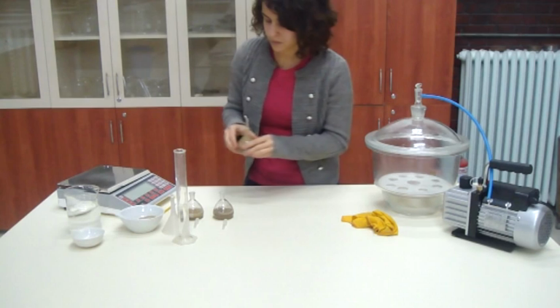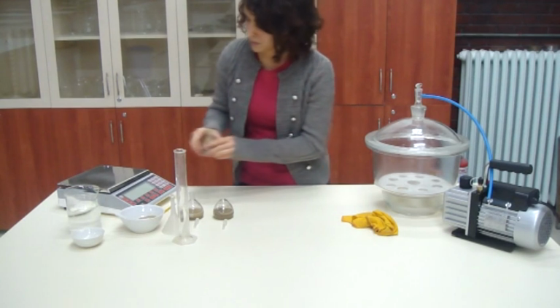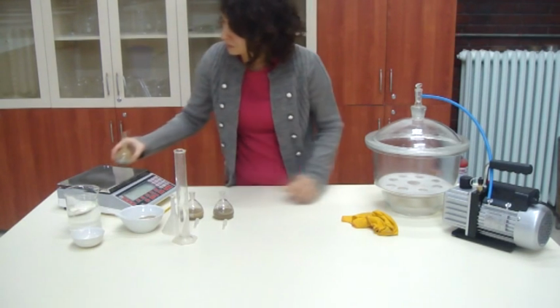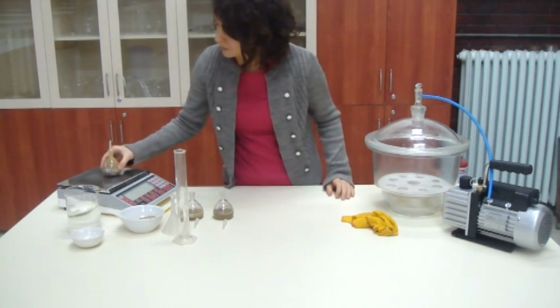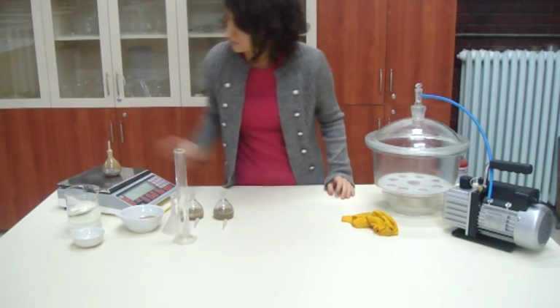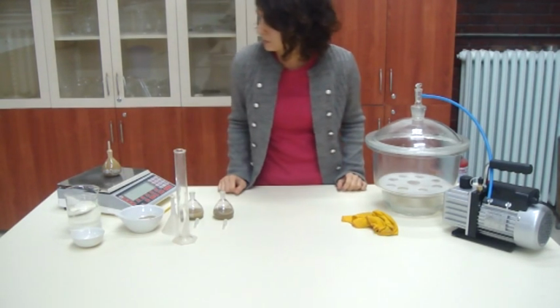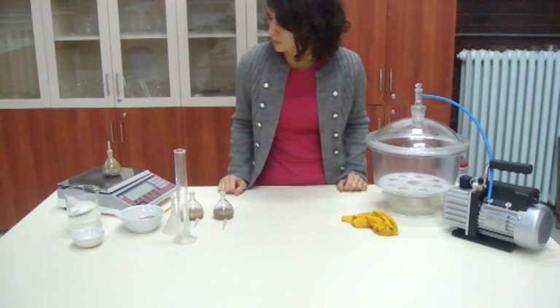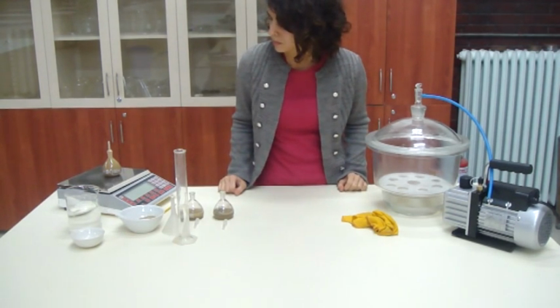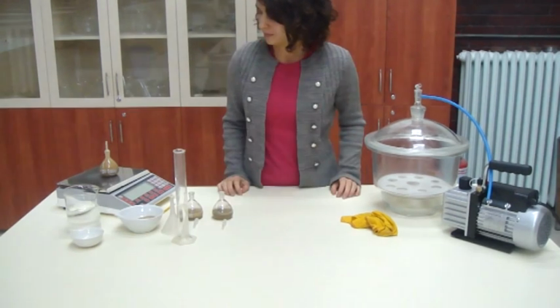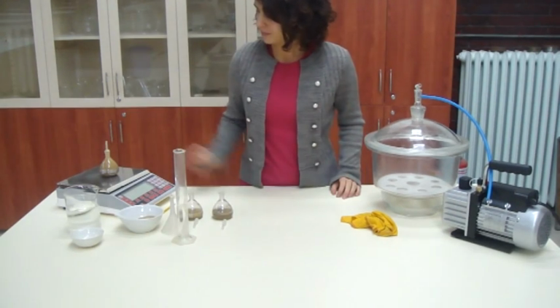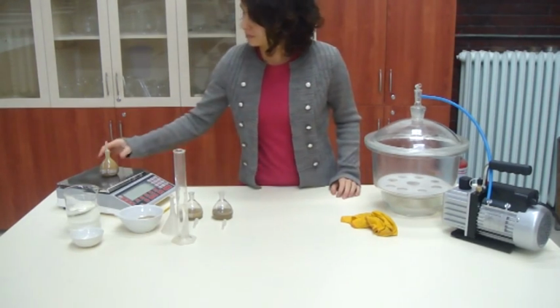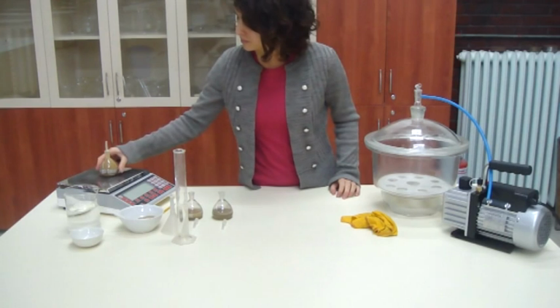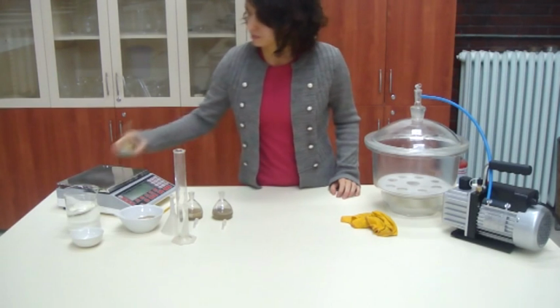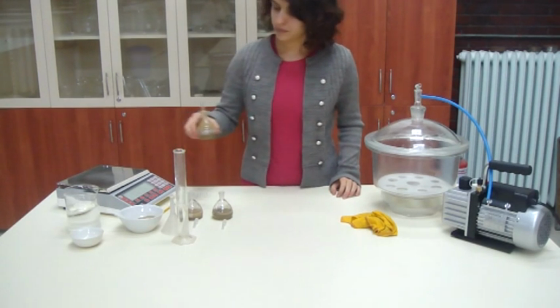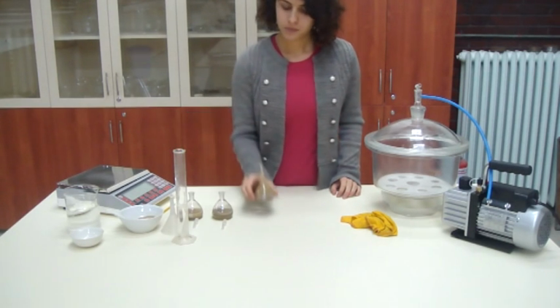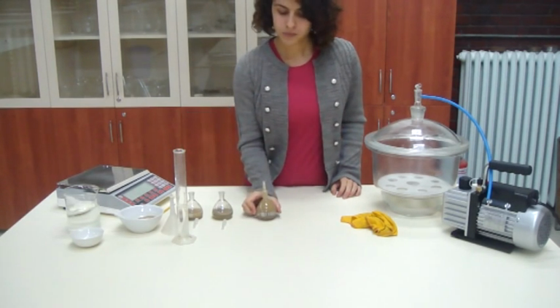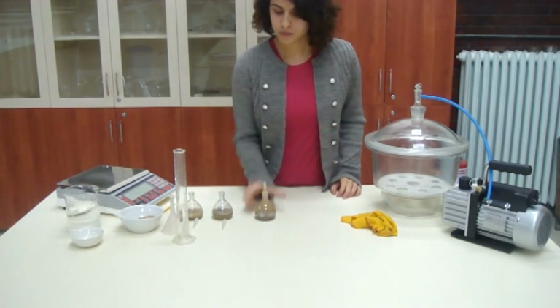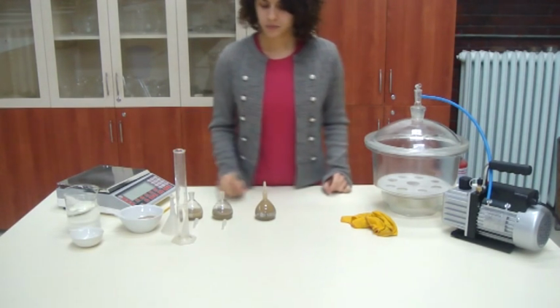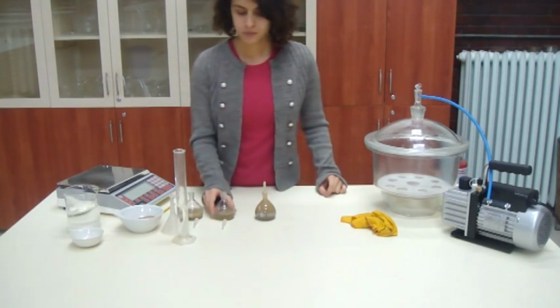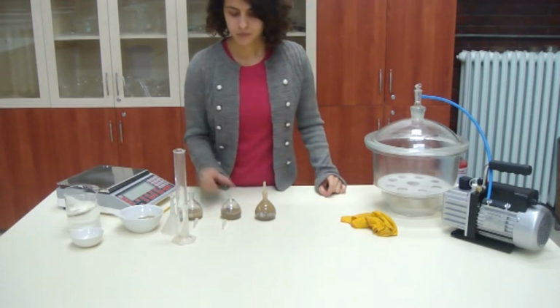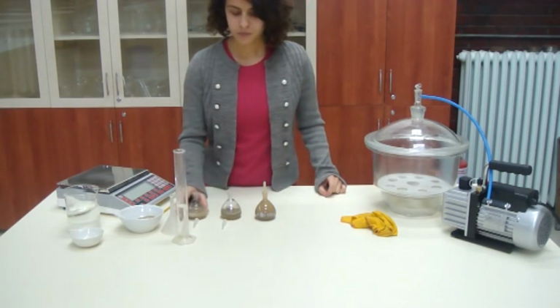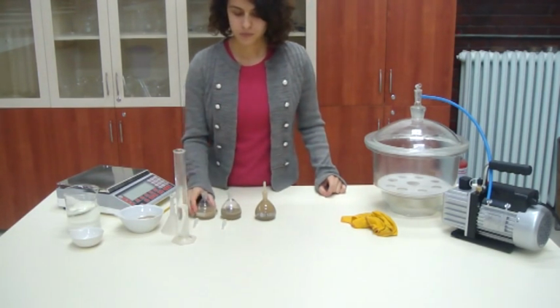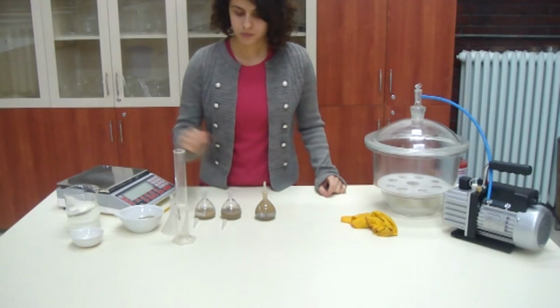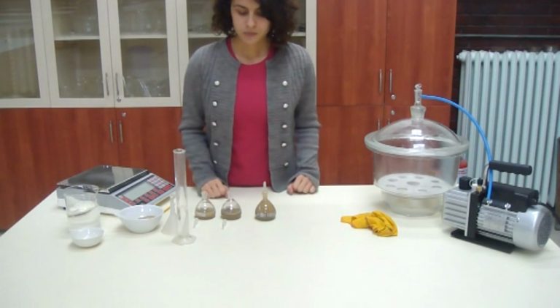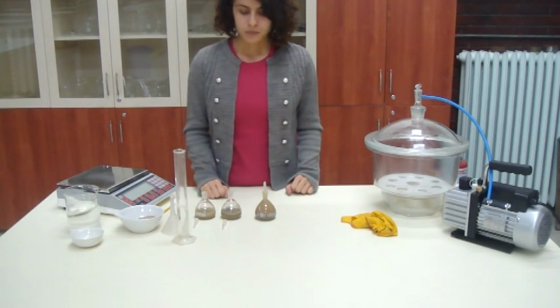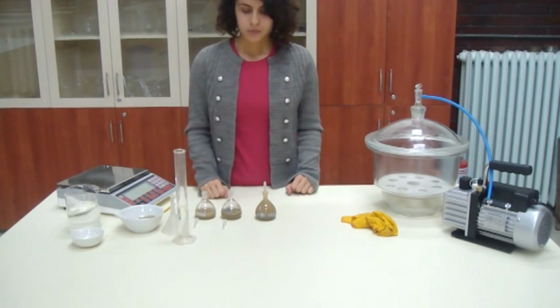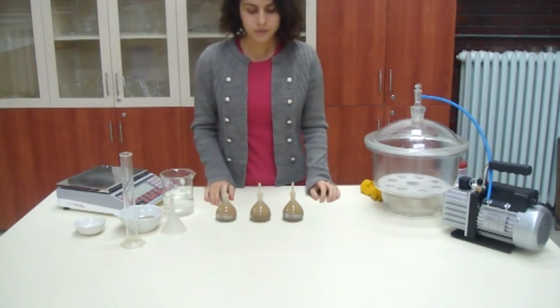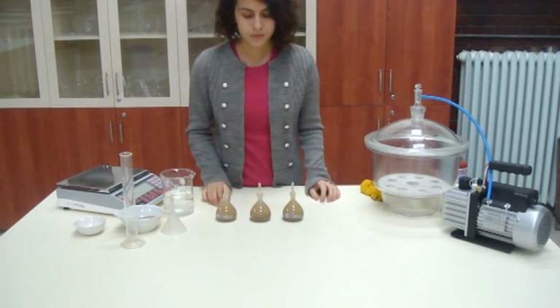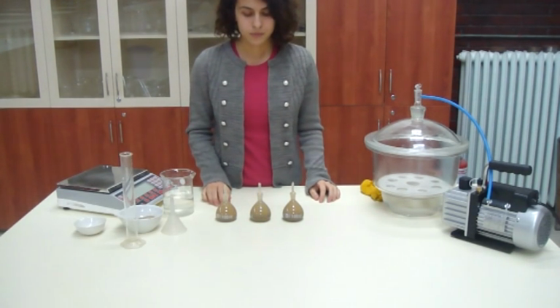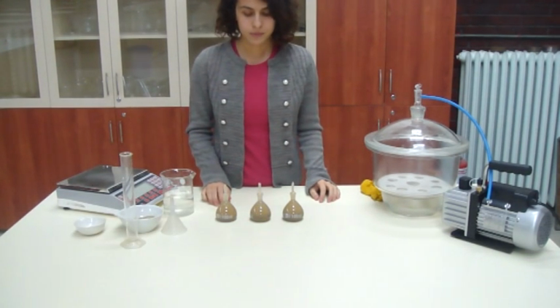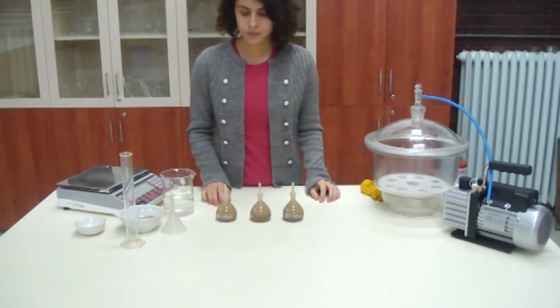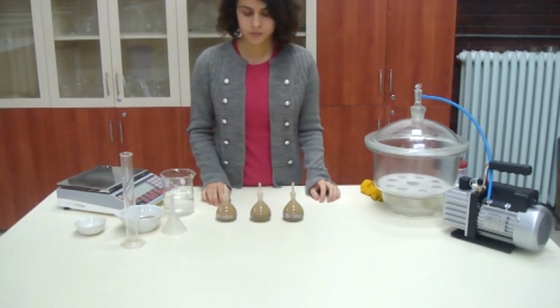Record the mass of the pycnometers. Calculate the specific gravity of the soil sample. The average of 3 tests will give a more accurate result.